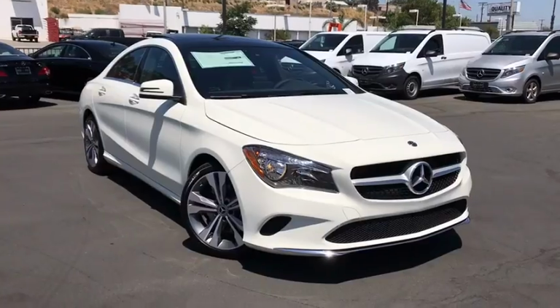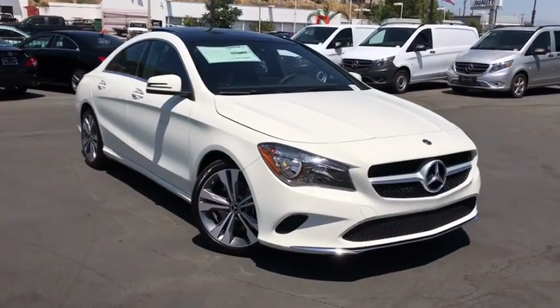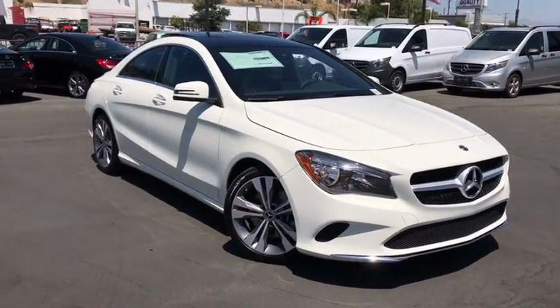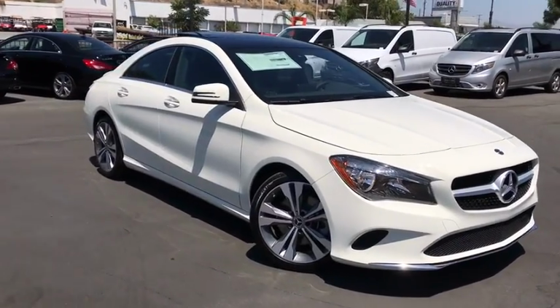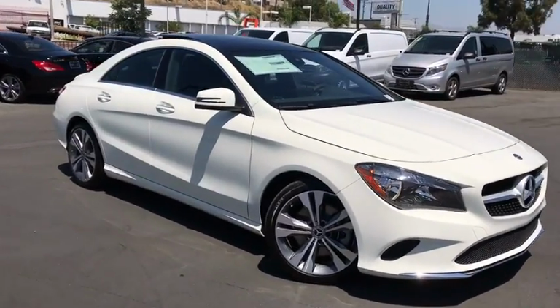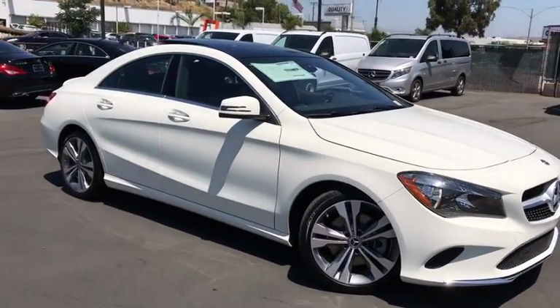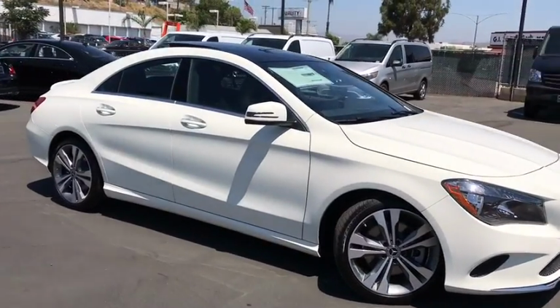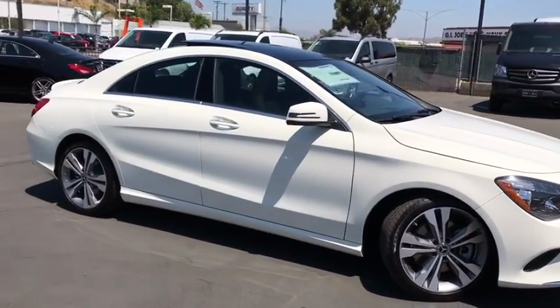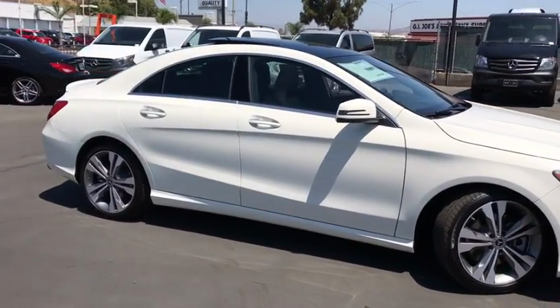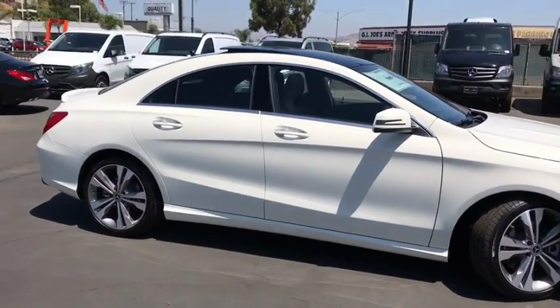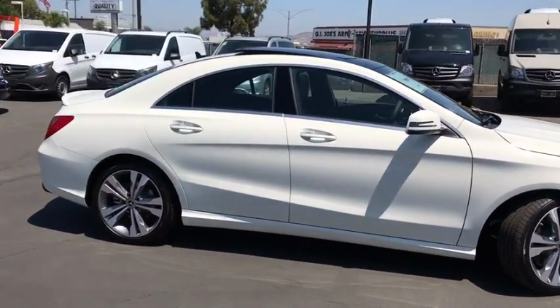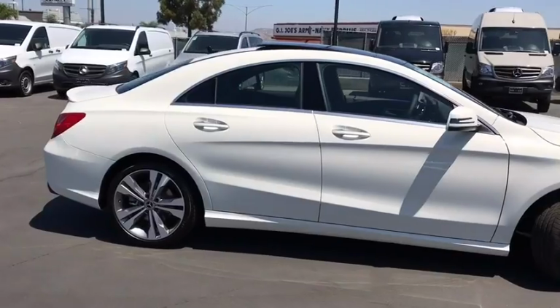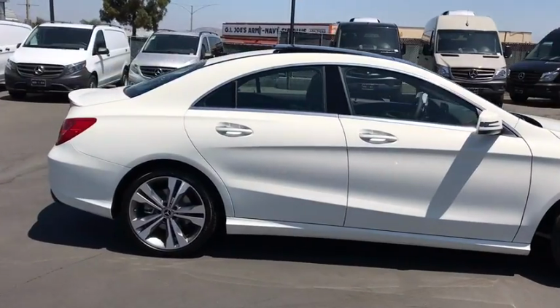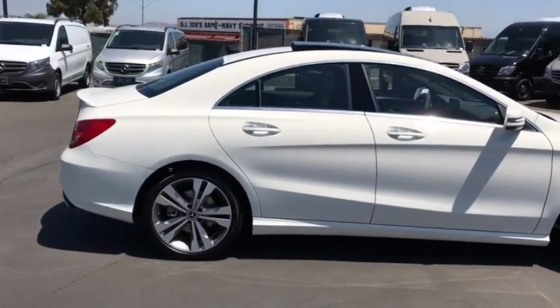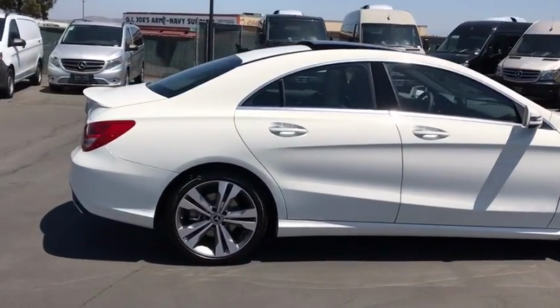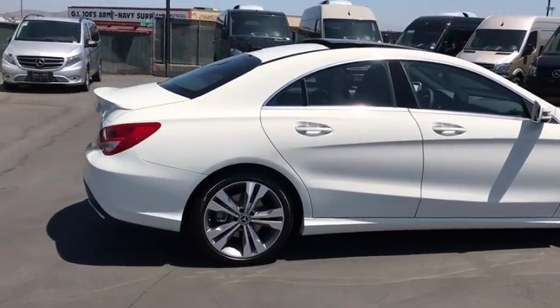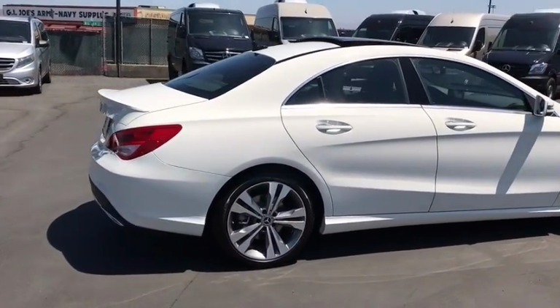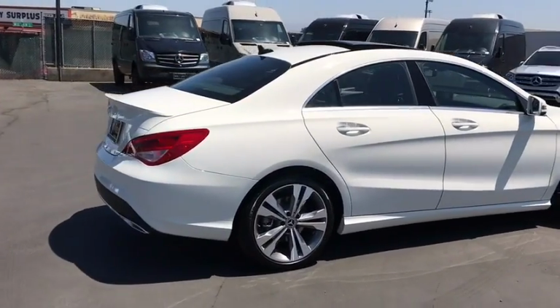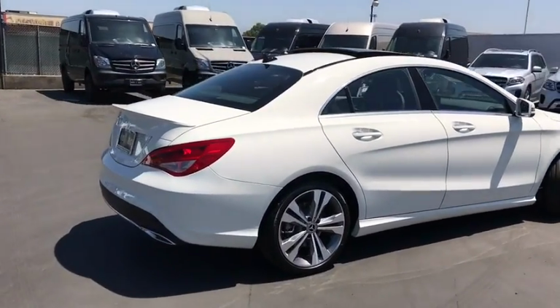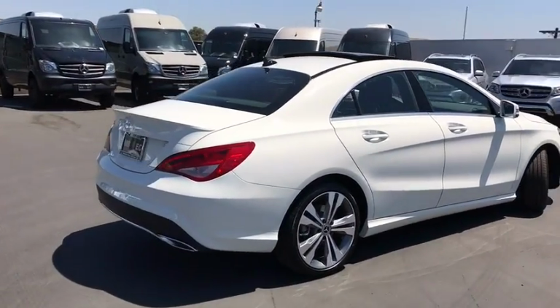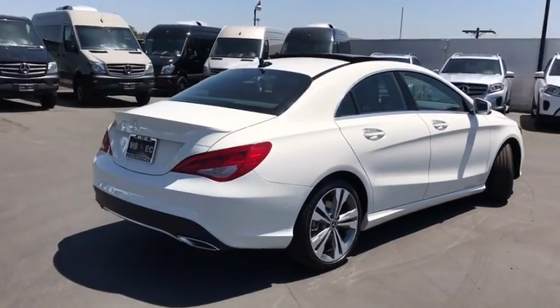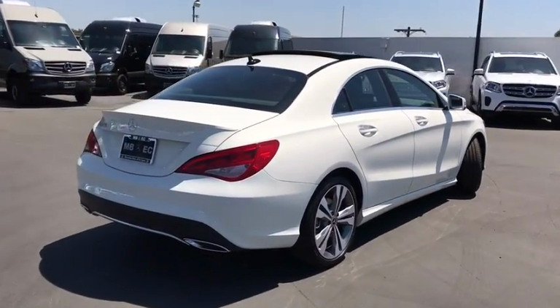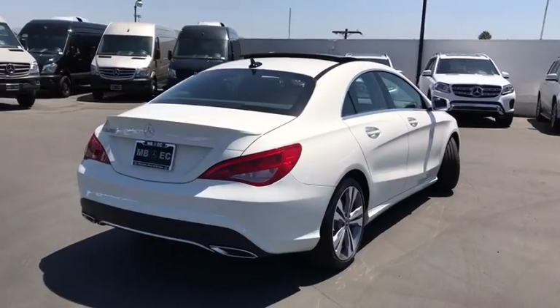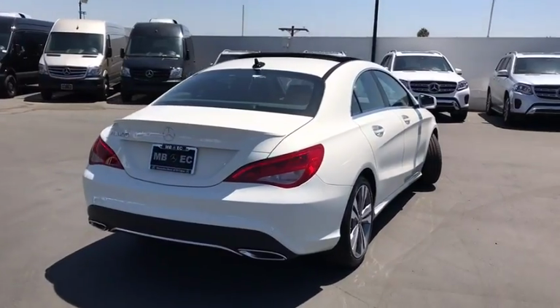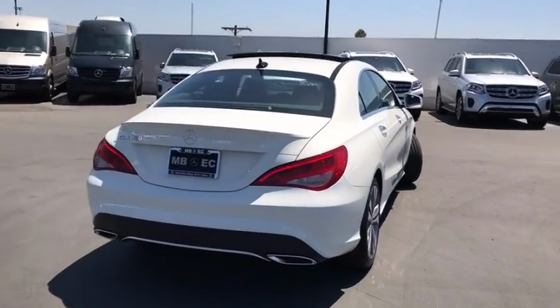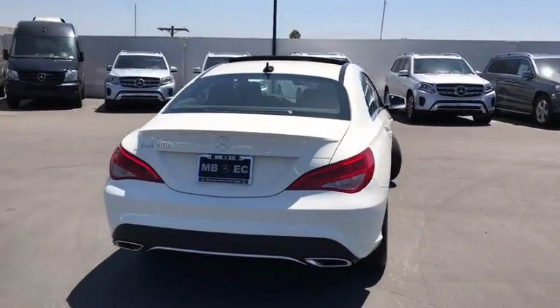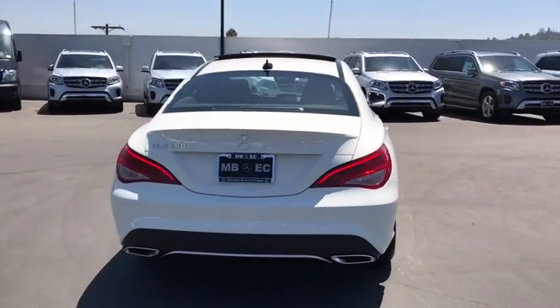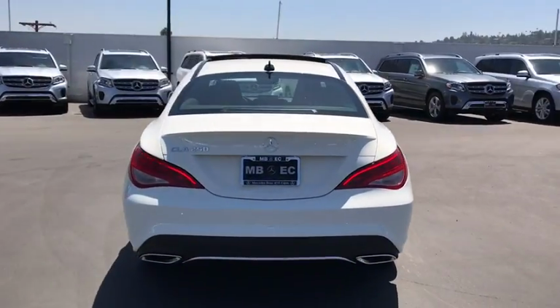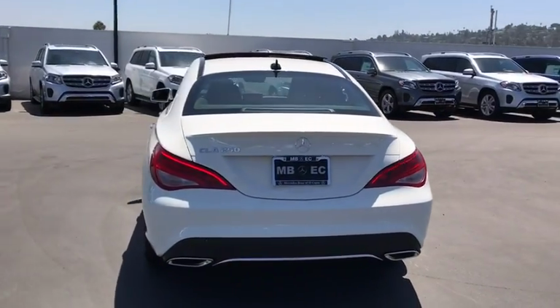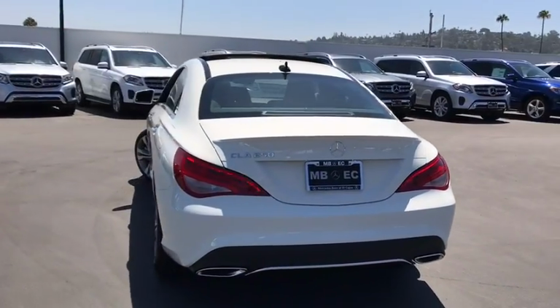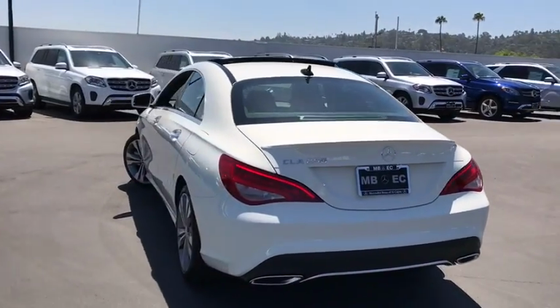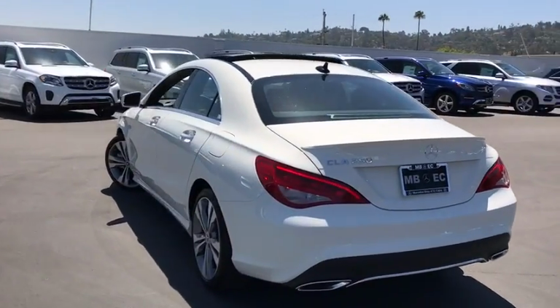The 2018 Mercedes CLA comes with impressive handling, elegance, and luxury interiors. It has amazing sleek lines, which also reduce the coefficient of drag to a minimum, making it very aerodynamic.